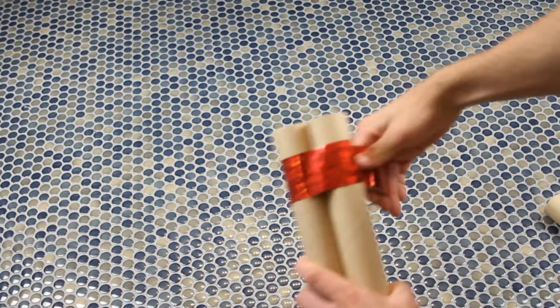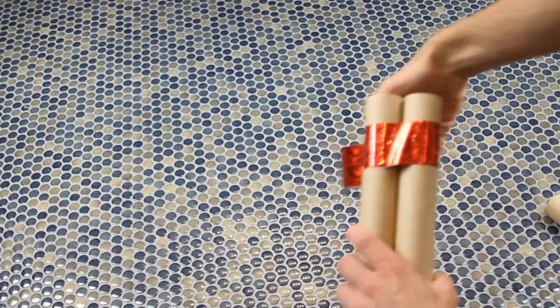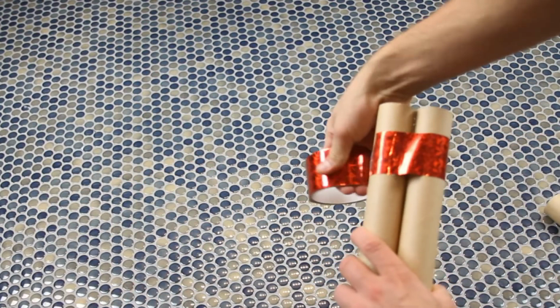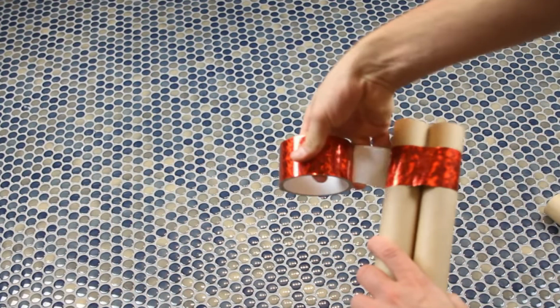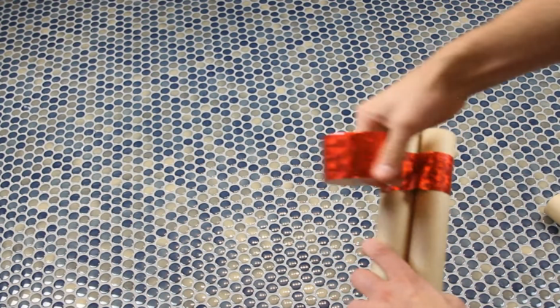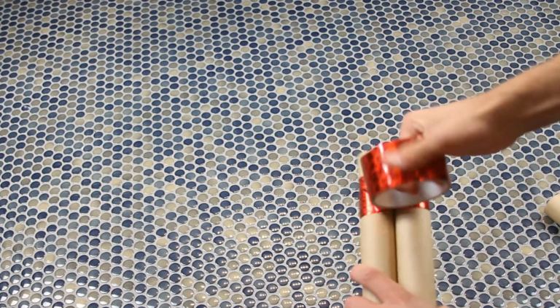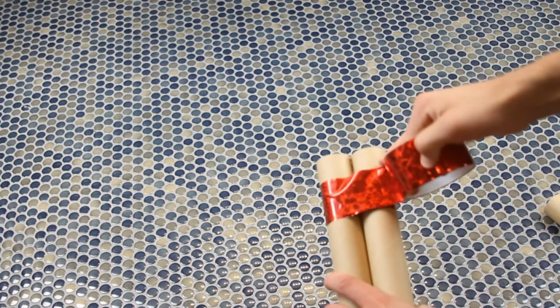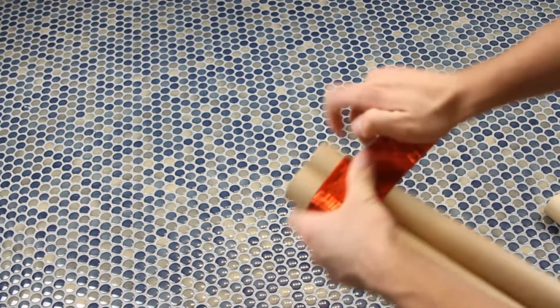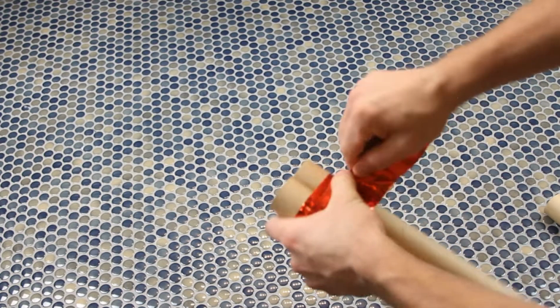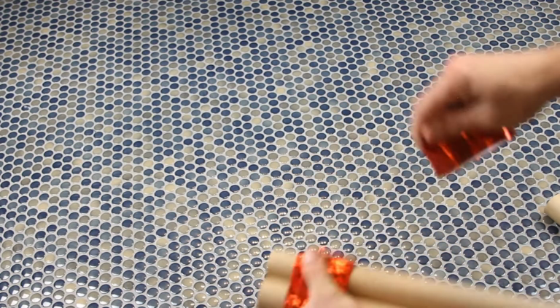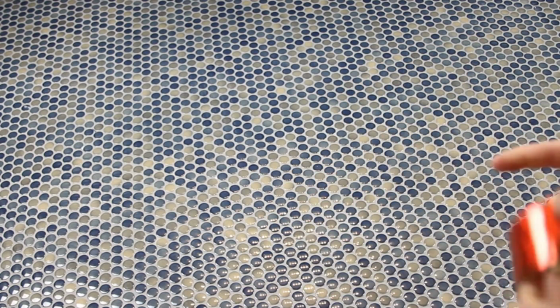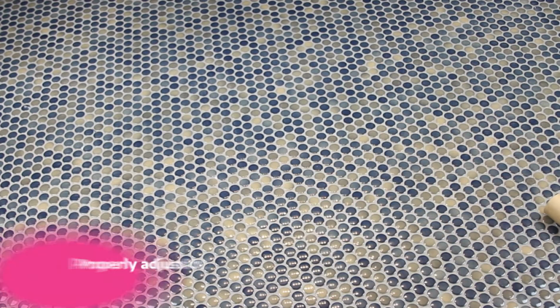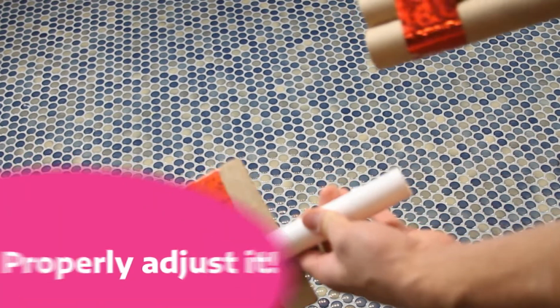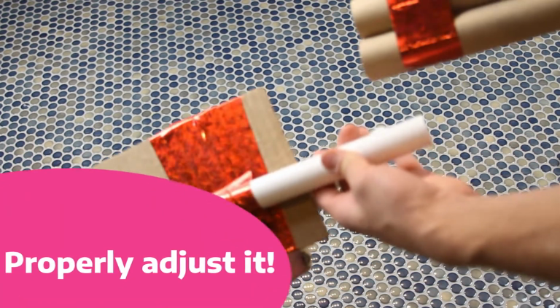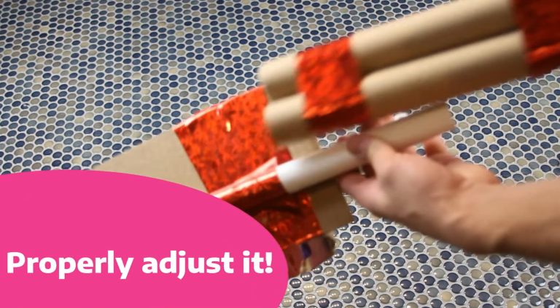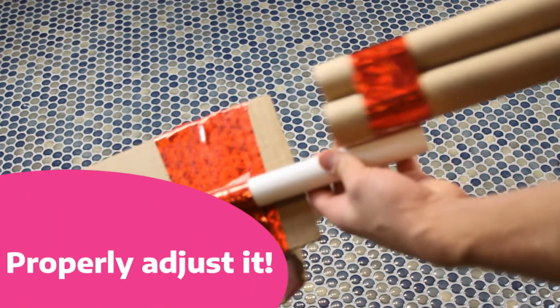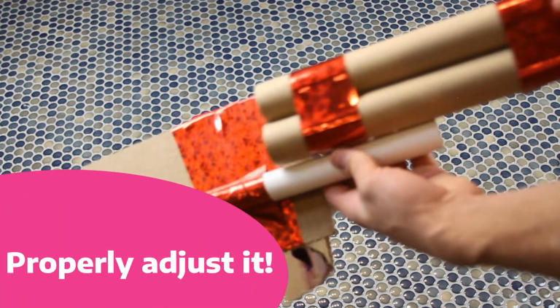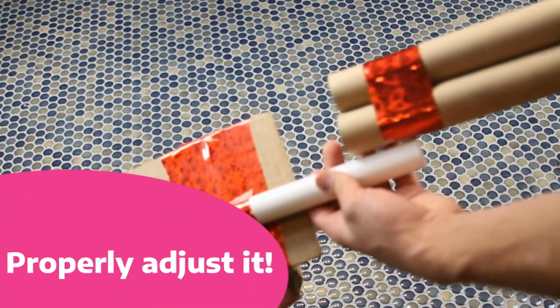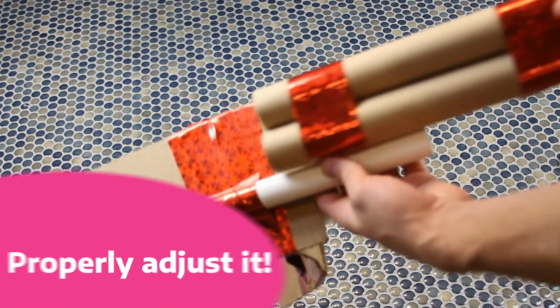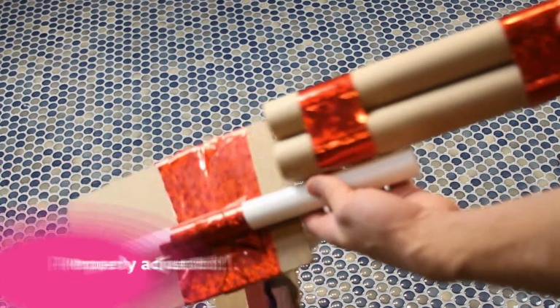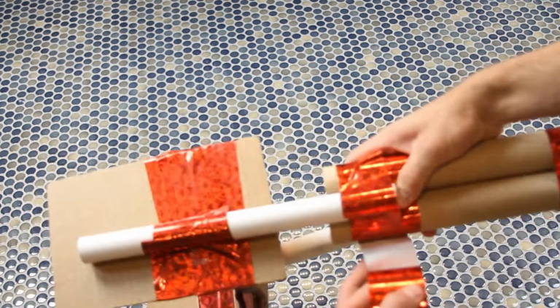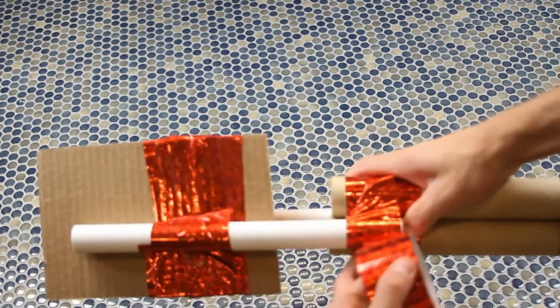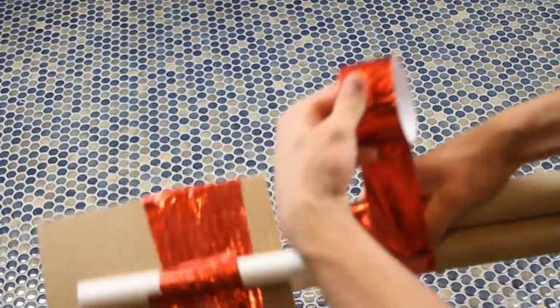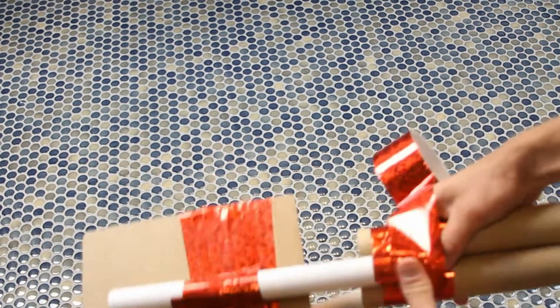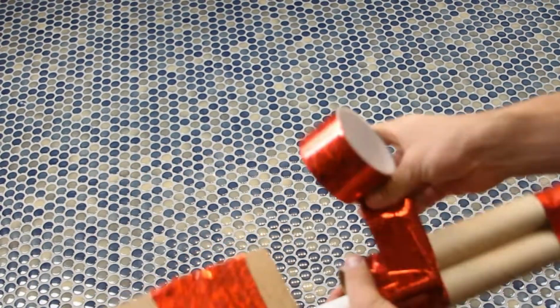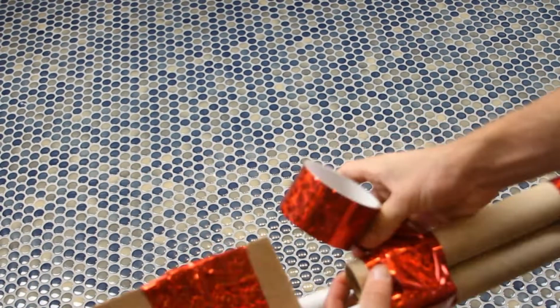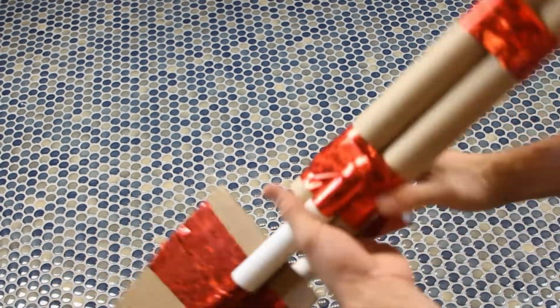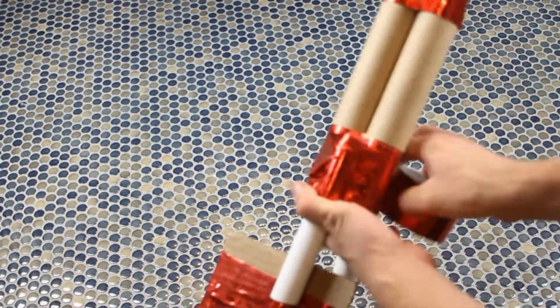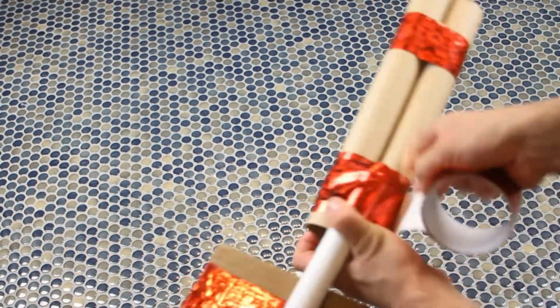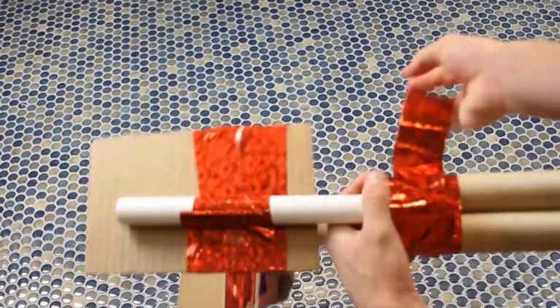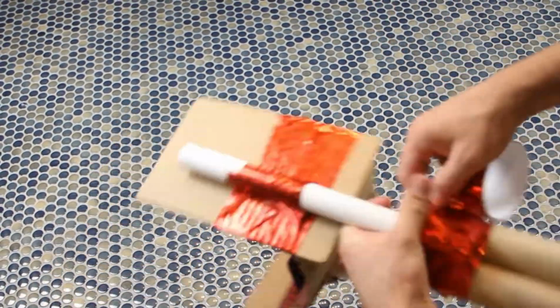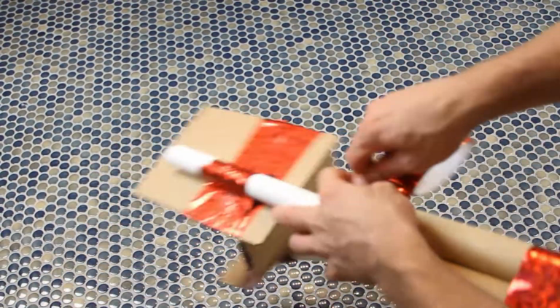Next, we went ahead and taped the two cardboard tubes together and adjusted them along the side to determine how high we needed it to be. Once we taped our tubes to the PVC pipes, this is really starting to look like it's coming together.